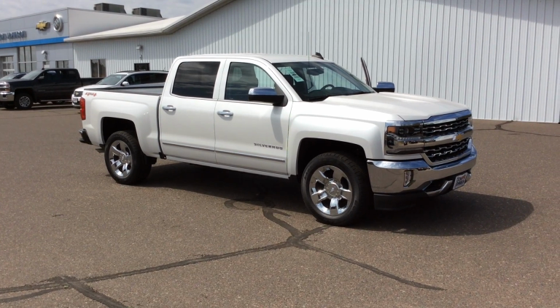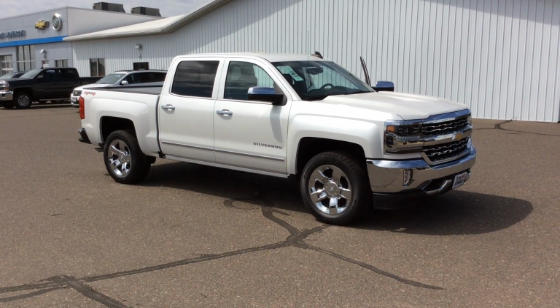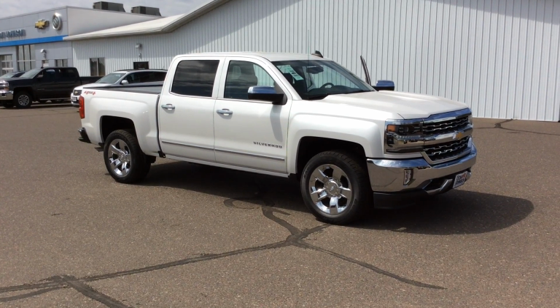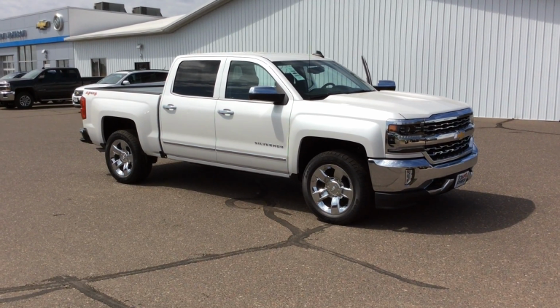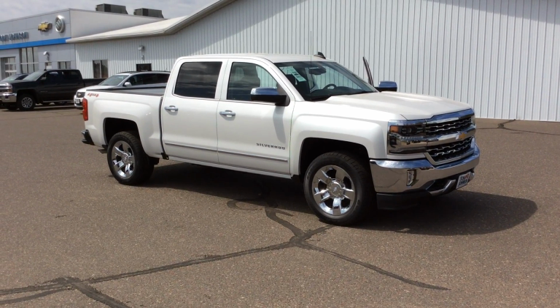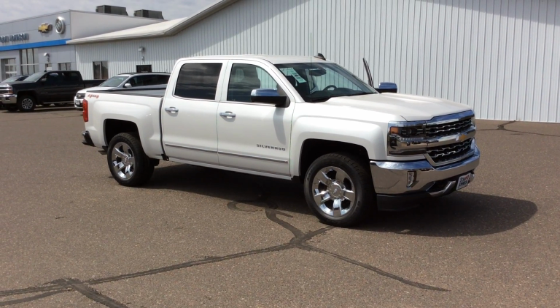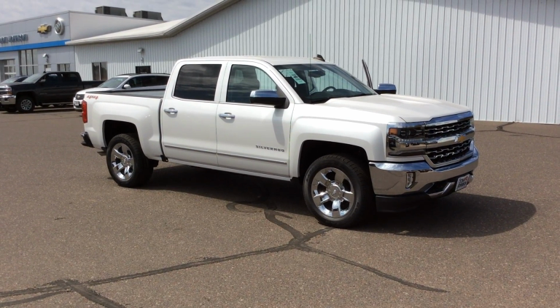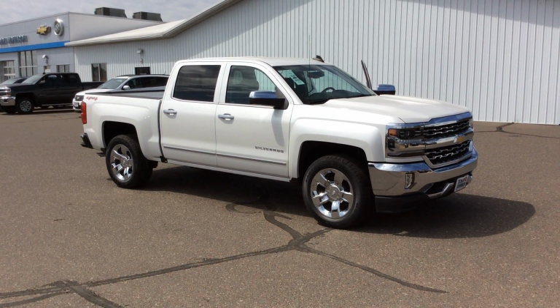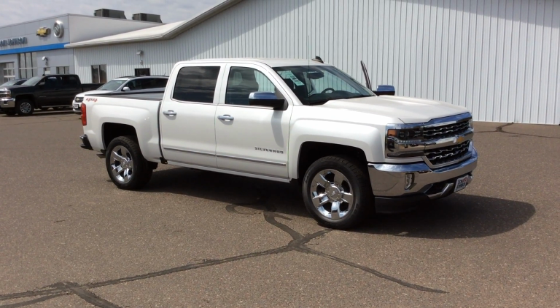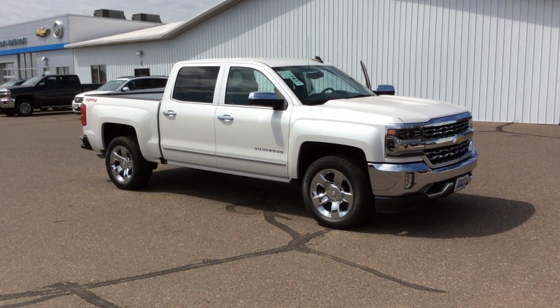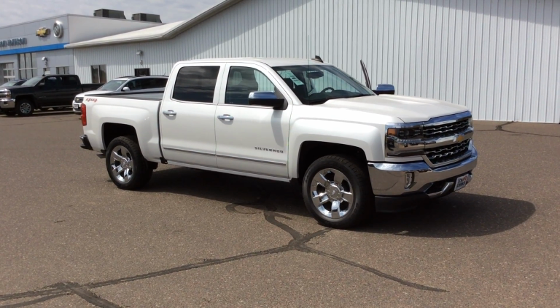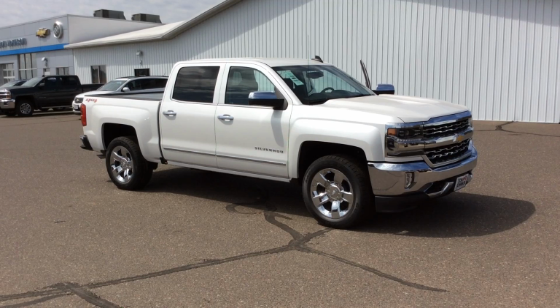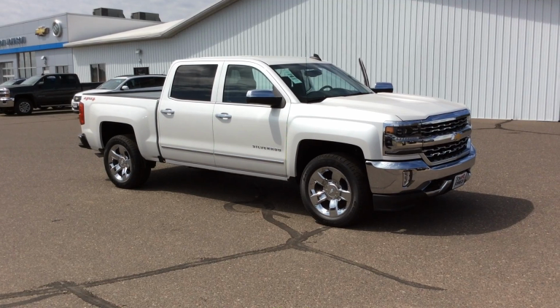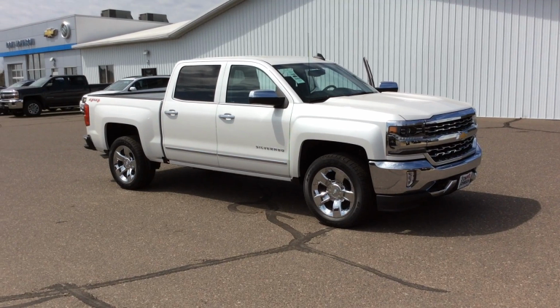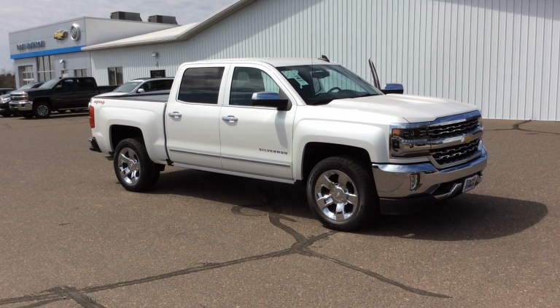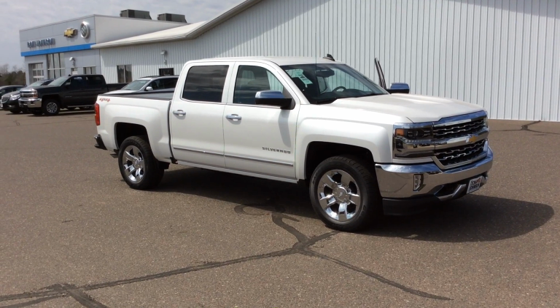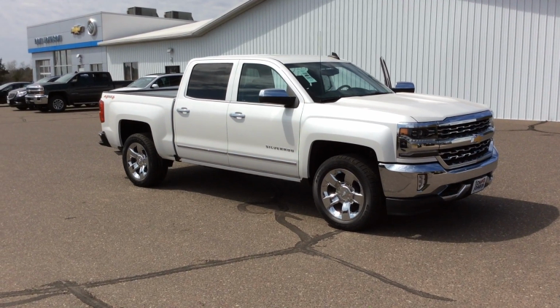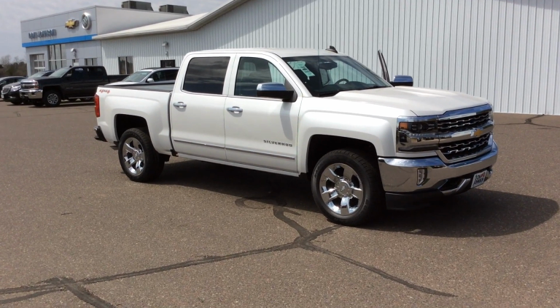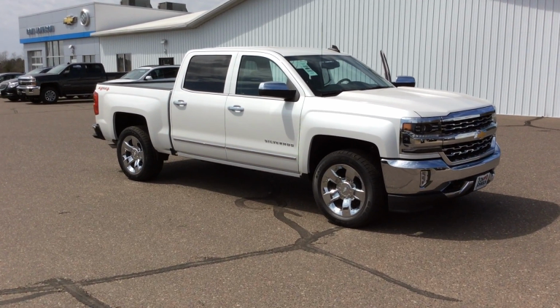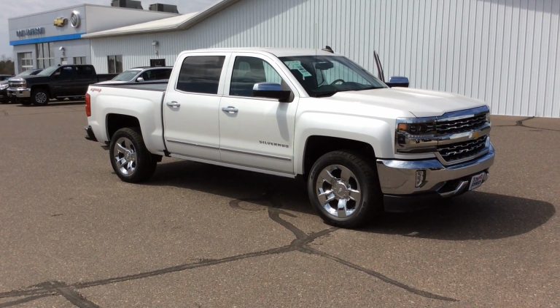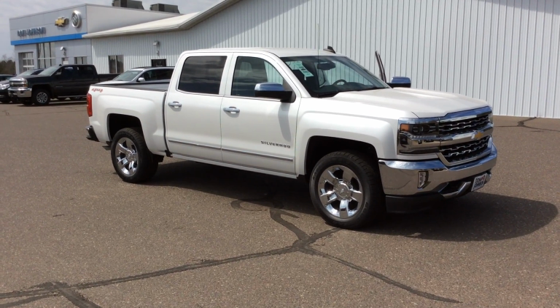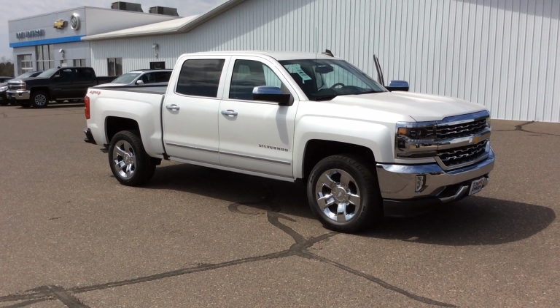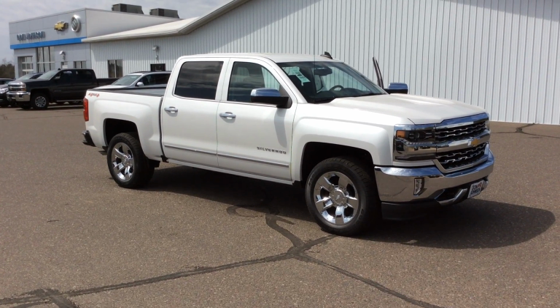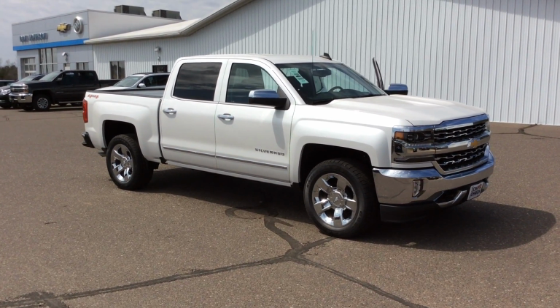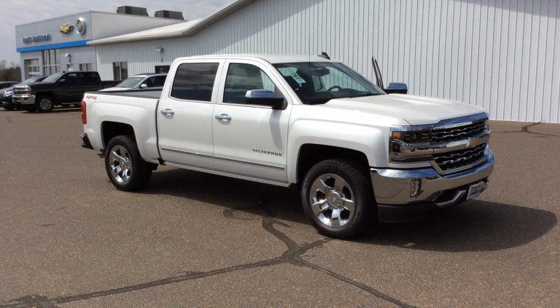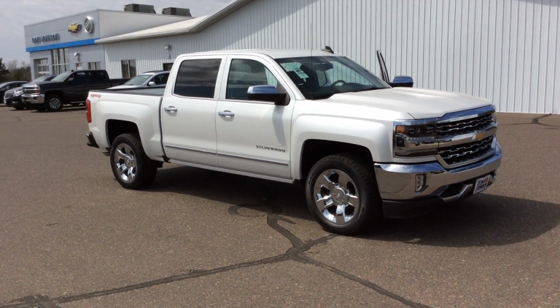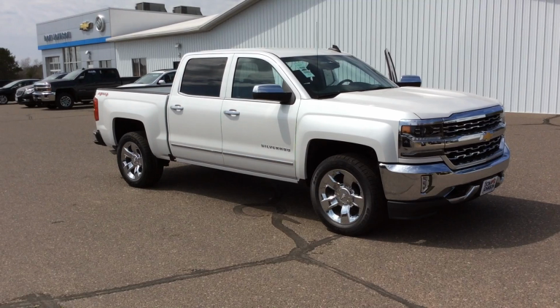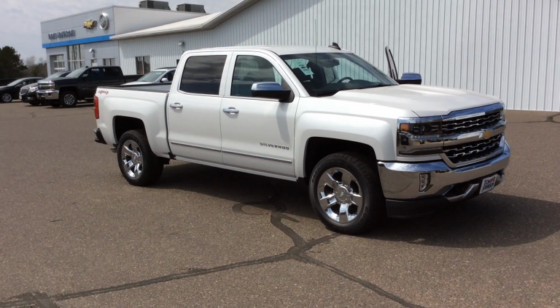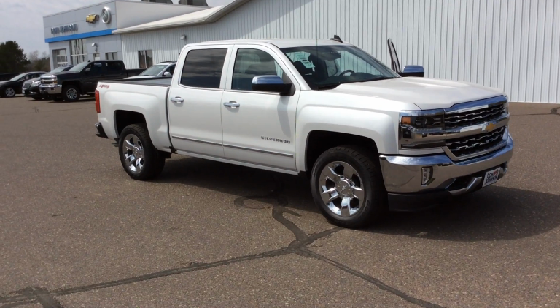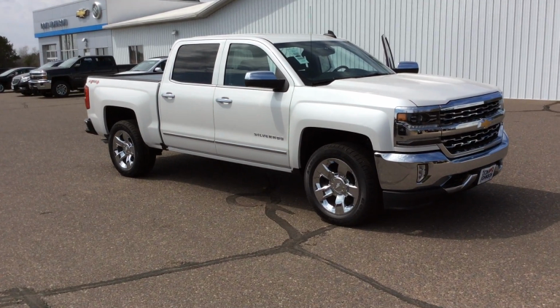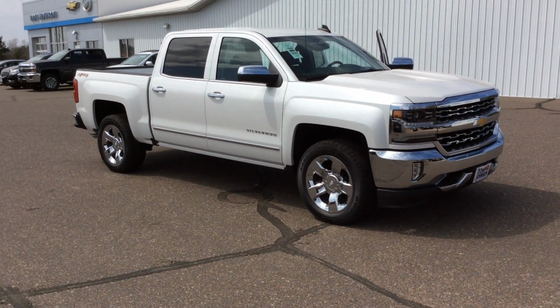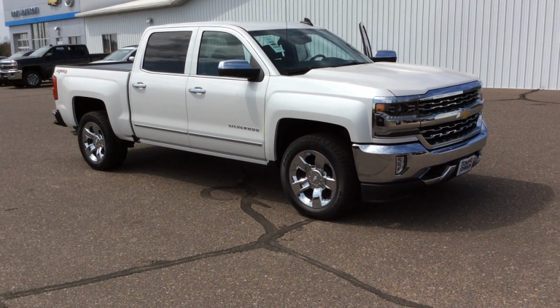Hello everyone, my name is Todd Anderson here at Don Johnson Hayward Motors. I'm one of the sales managers here and I have the honor of showing you this 2016 Chevy Silverado Crew Cab LTZ trim level.